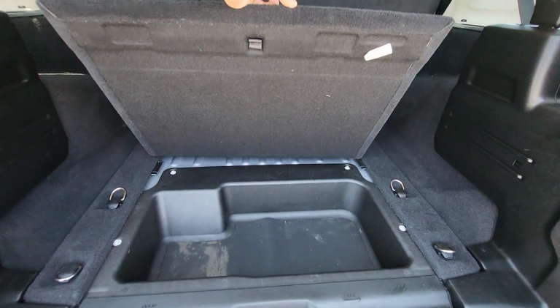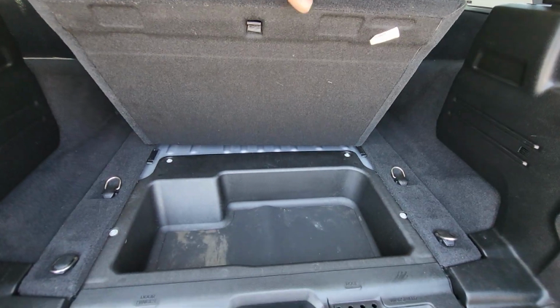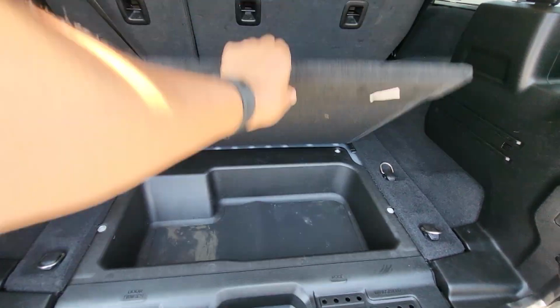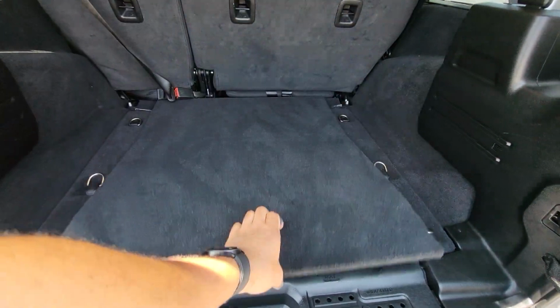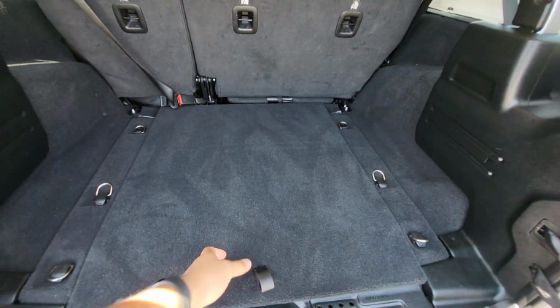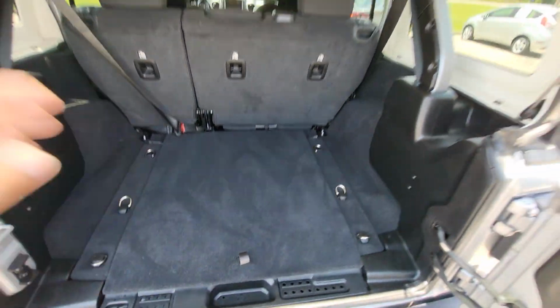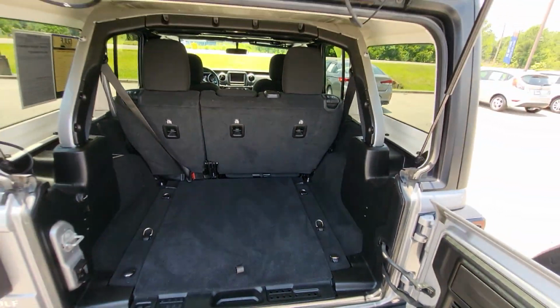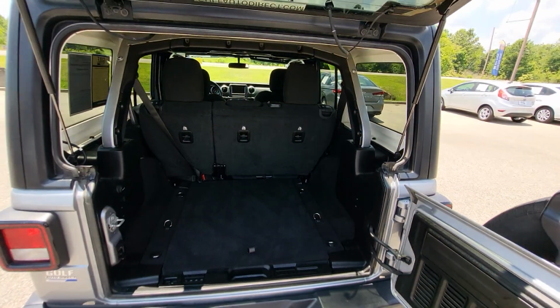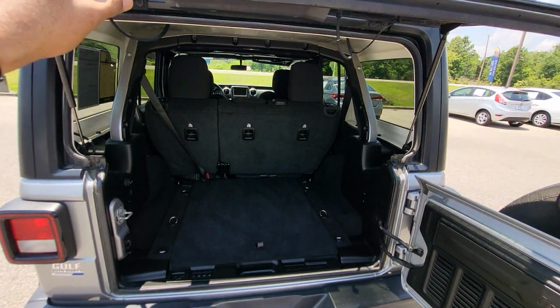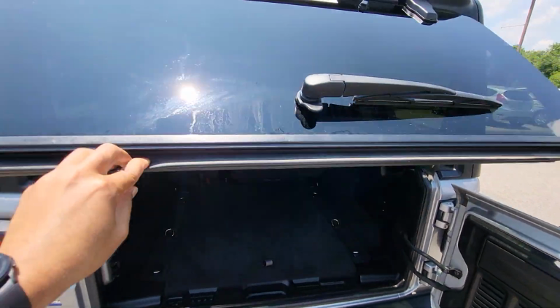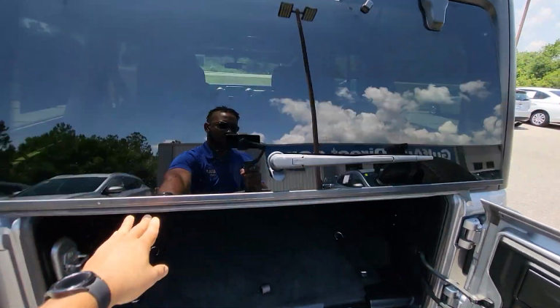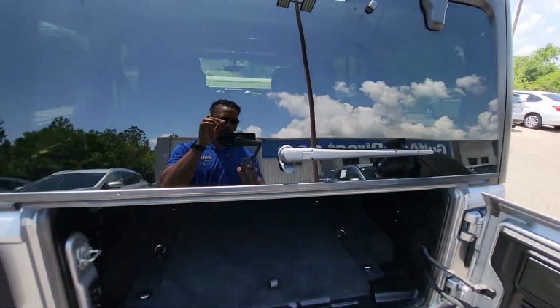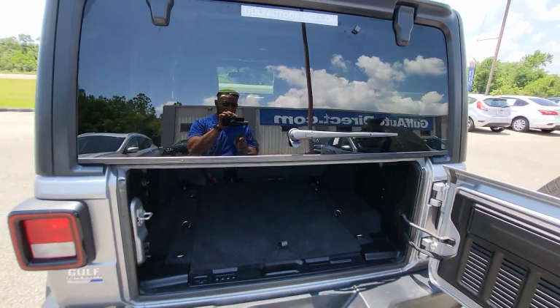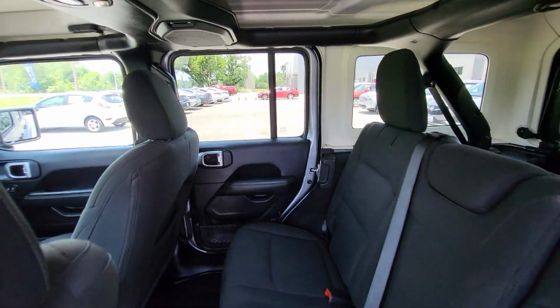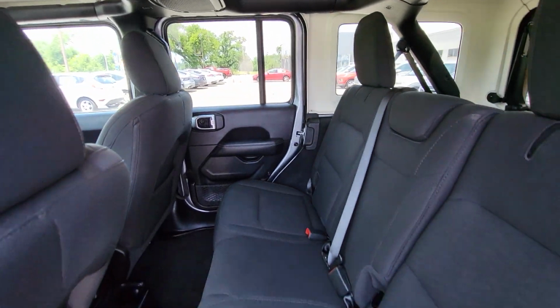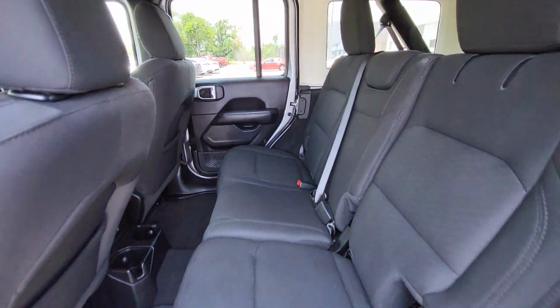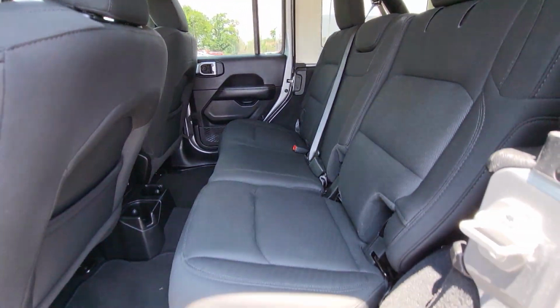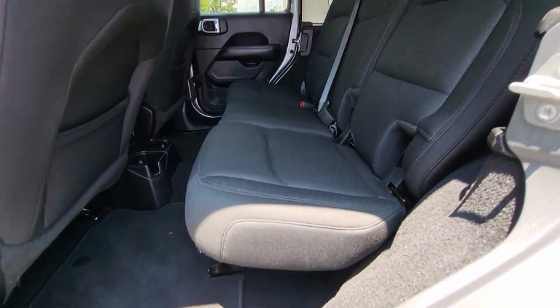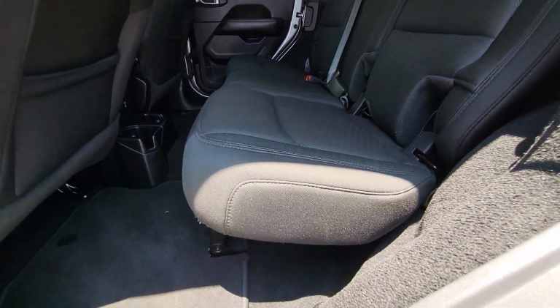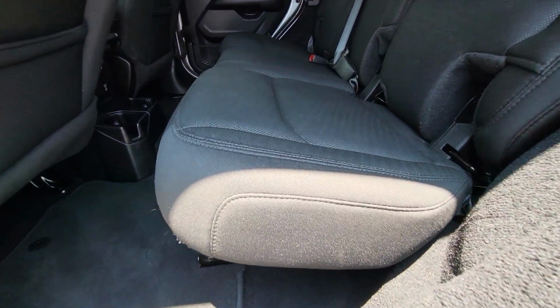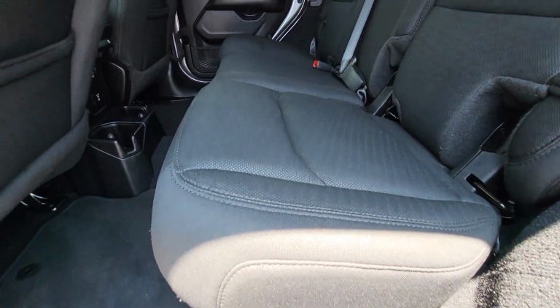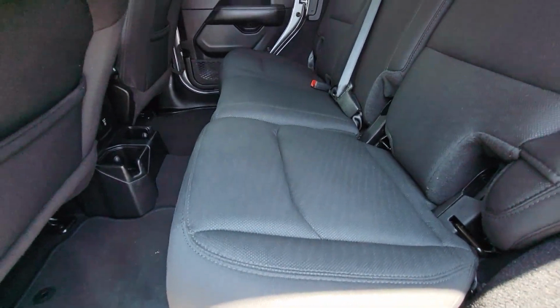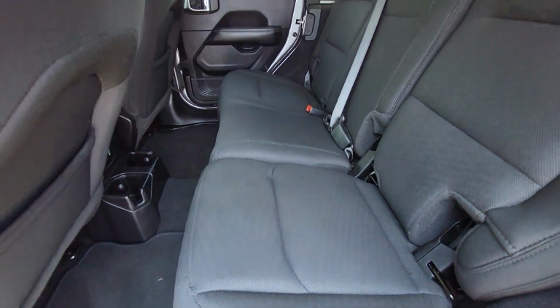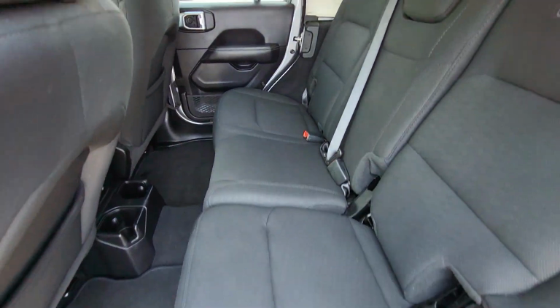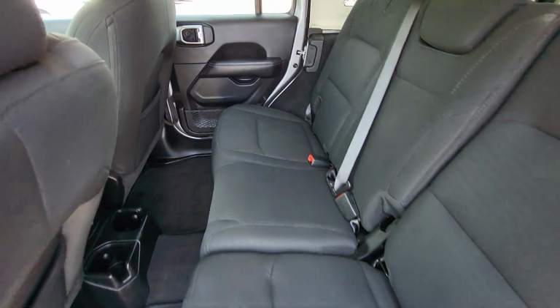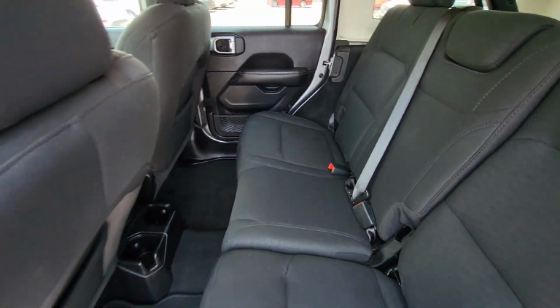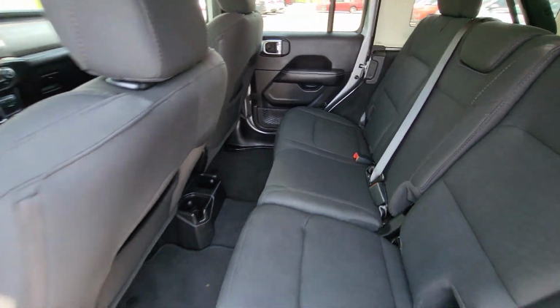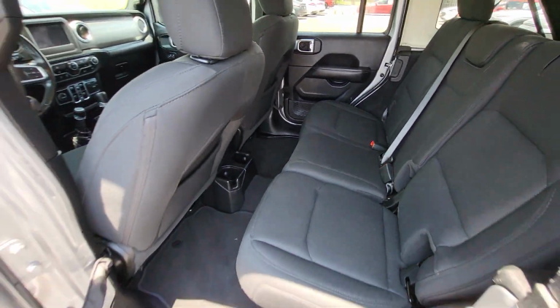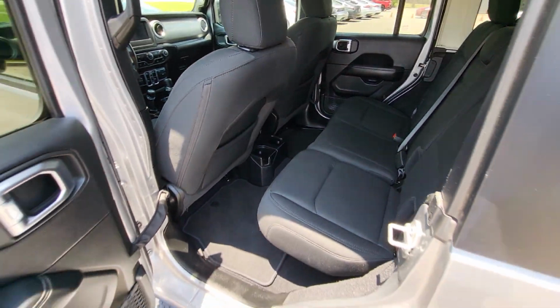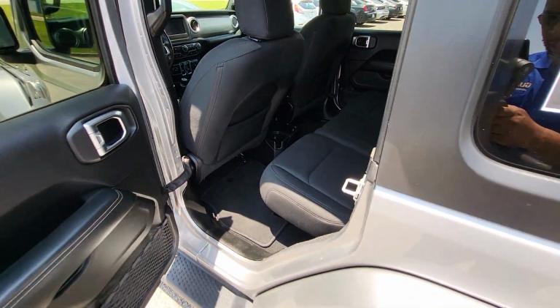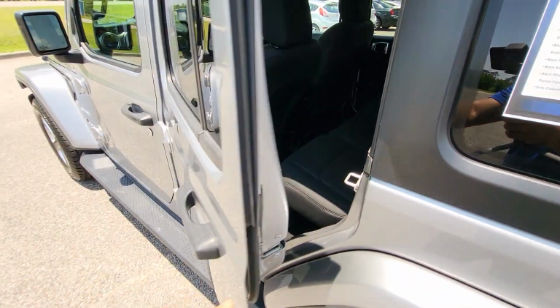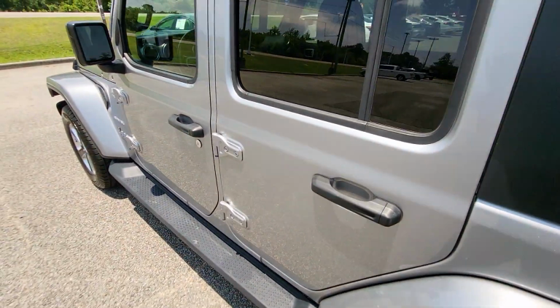We'll pop that up — got a little storage under there — and we can put that back down. And then taking a look at the seats in here, everything looks really good. Don't notice any kind of rips, tears, or stains, or anything like that on those rear seats.